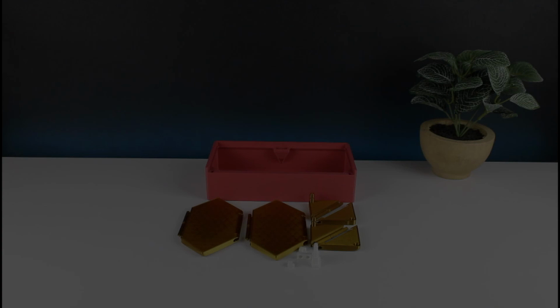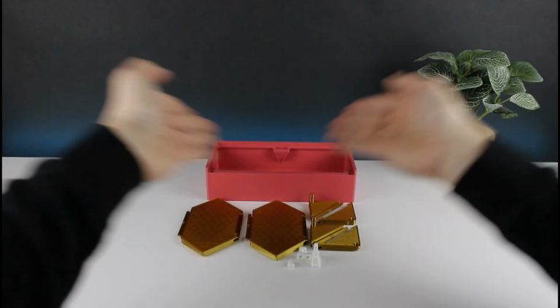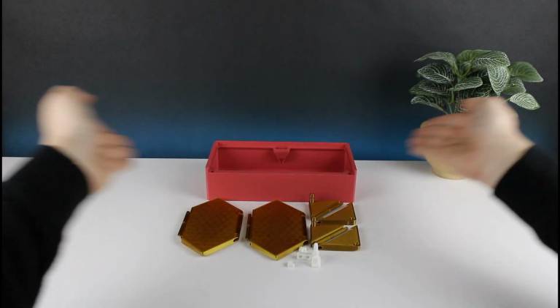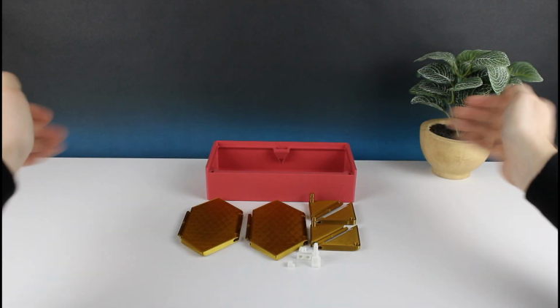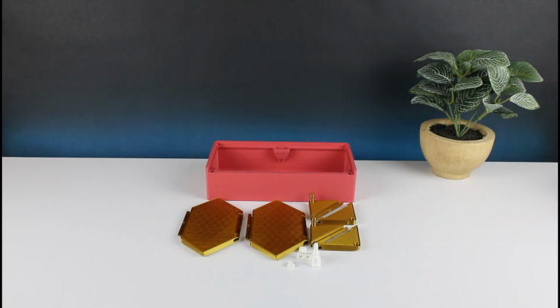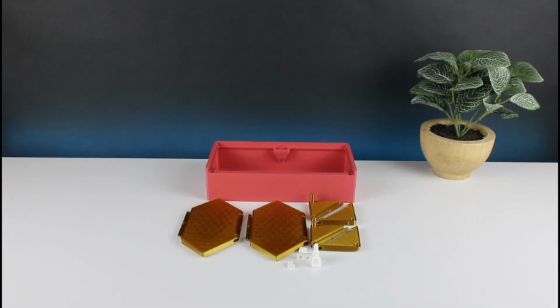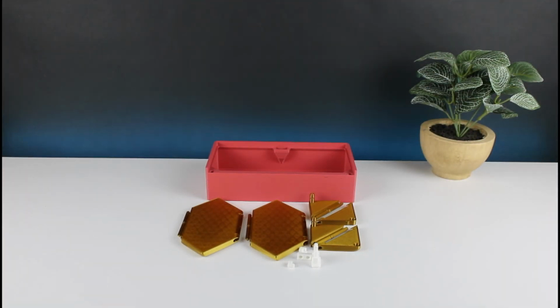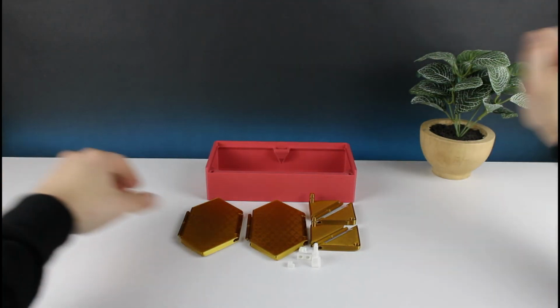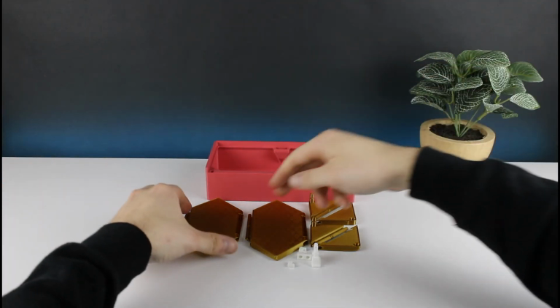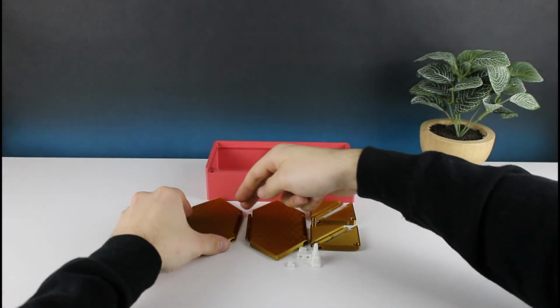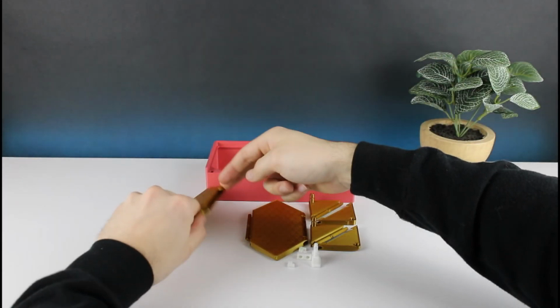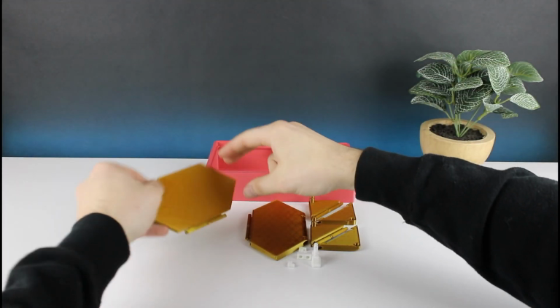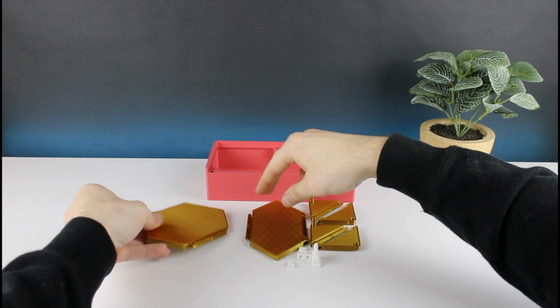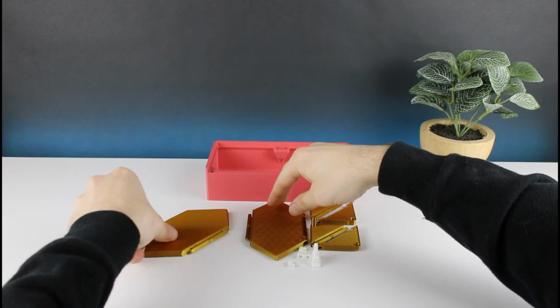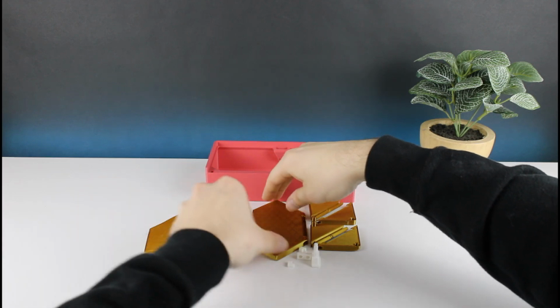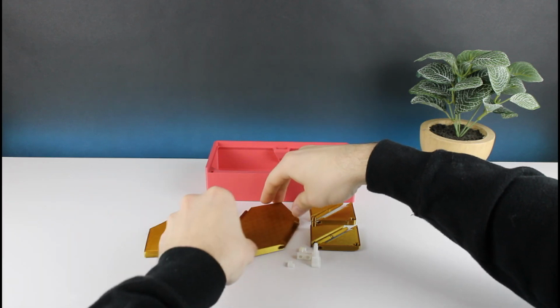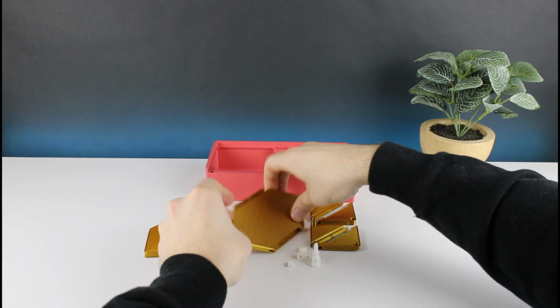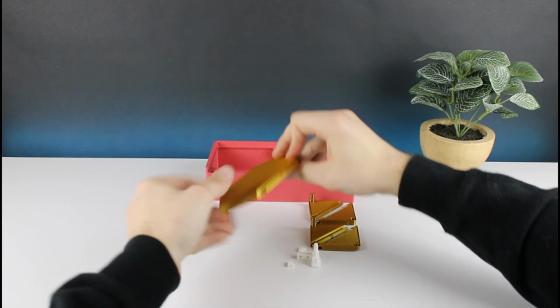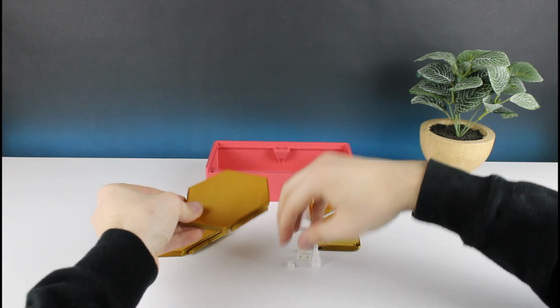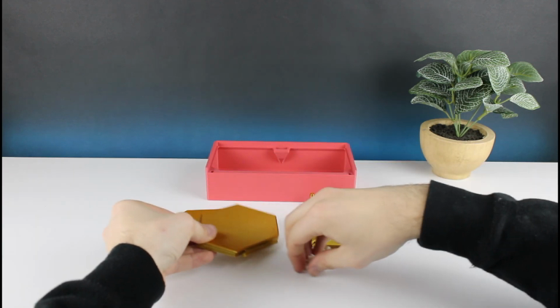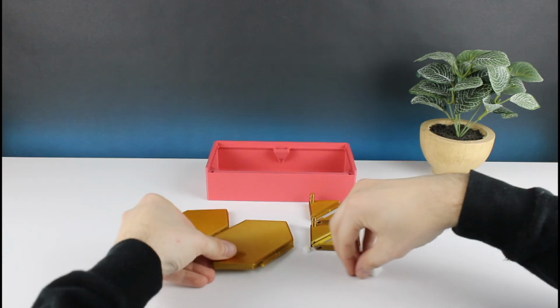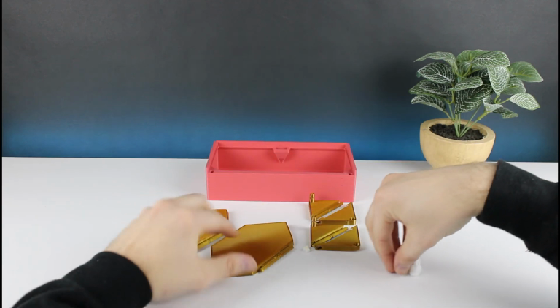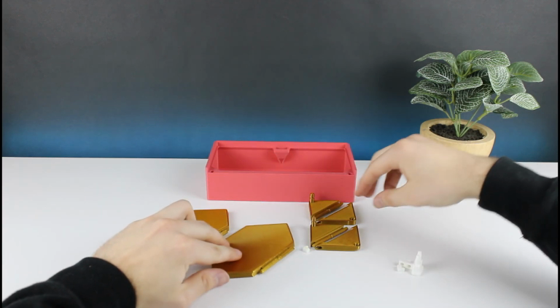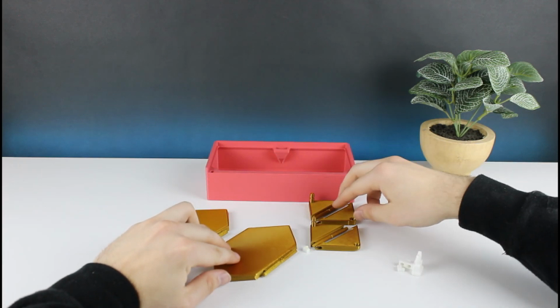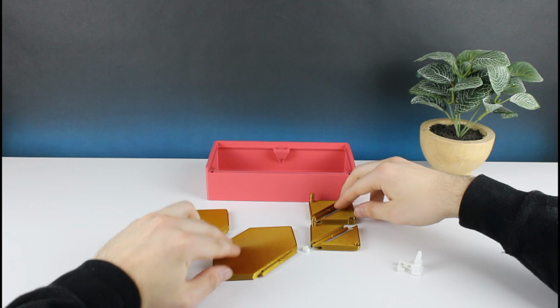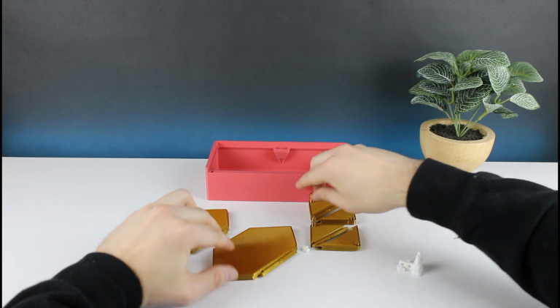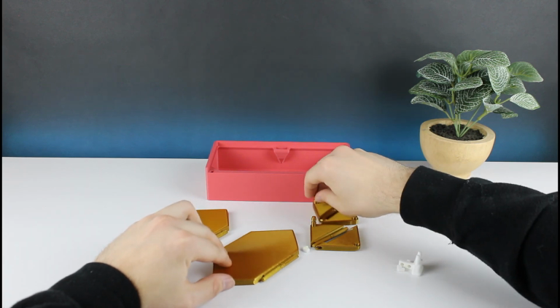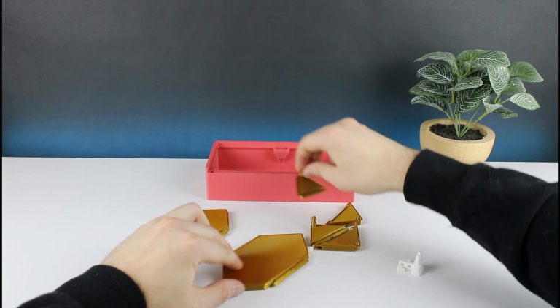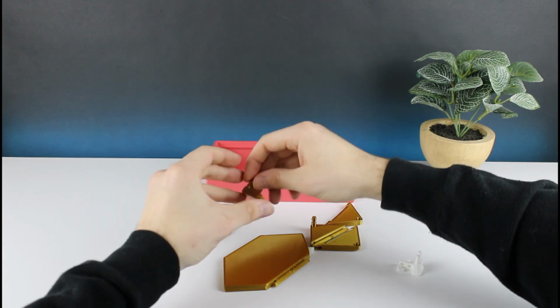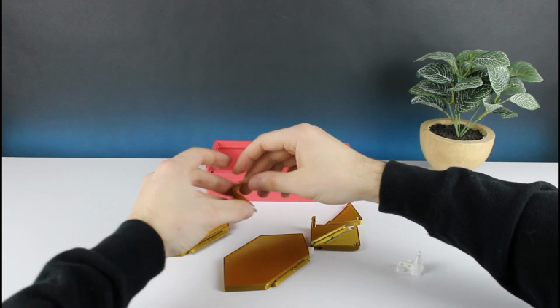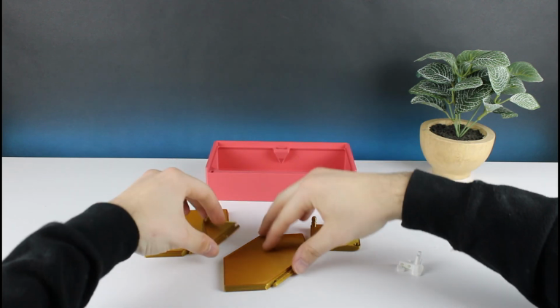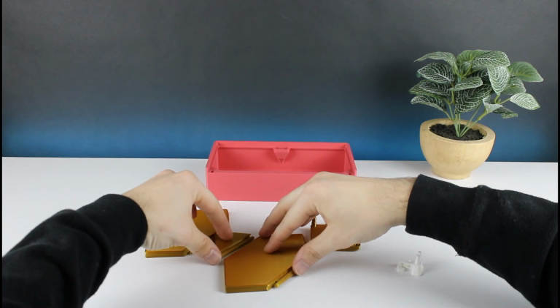Now that I have all the parts turned out, let's put it together. First I'm going to take my large middle sections of the origami lid and flip them so the slotted side has its open face pointing down, and this is going to help me make sure that my parts are oriented correctly during assembly.